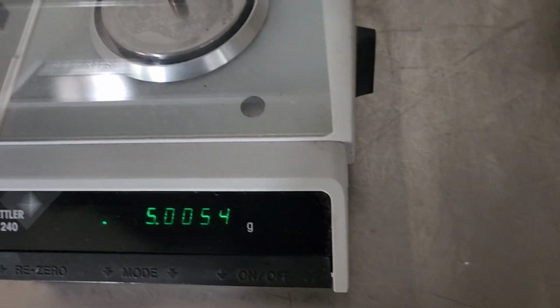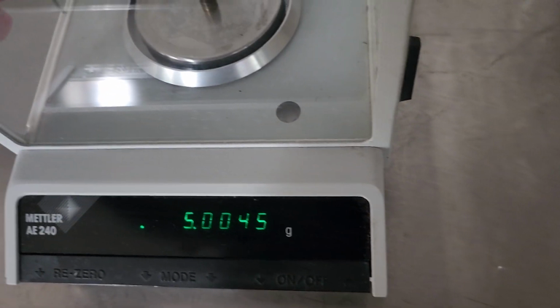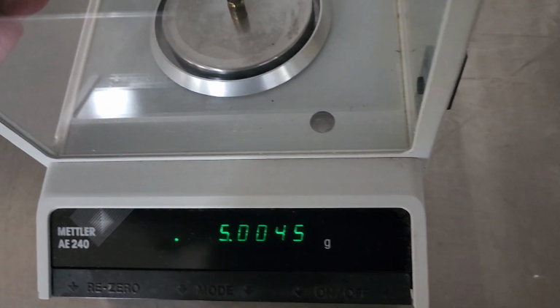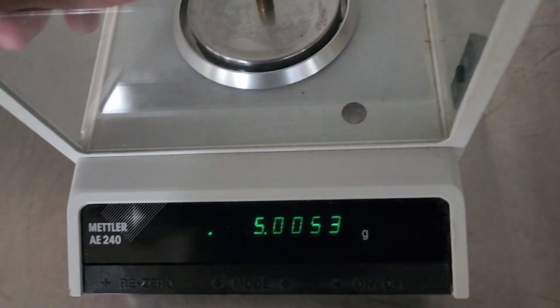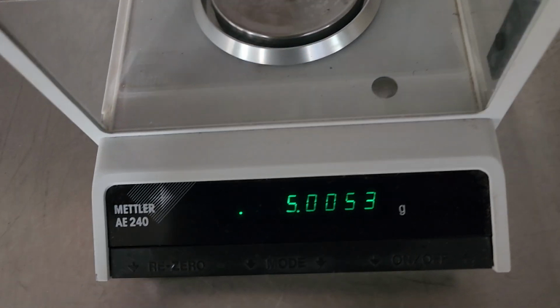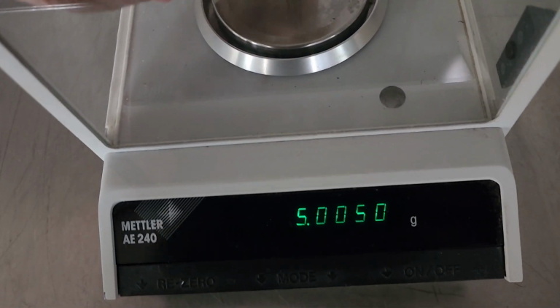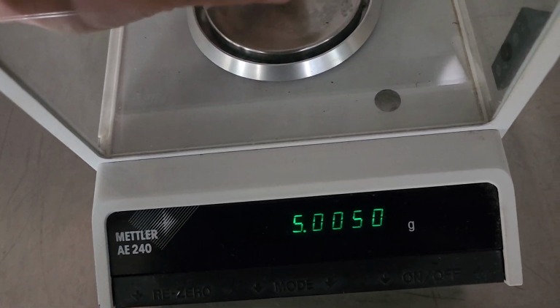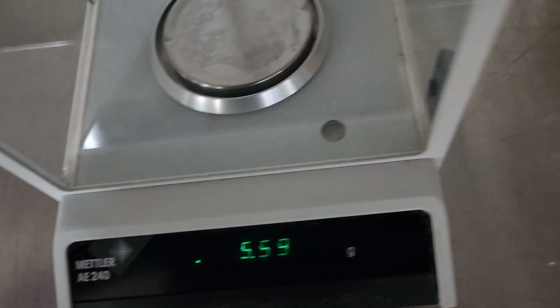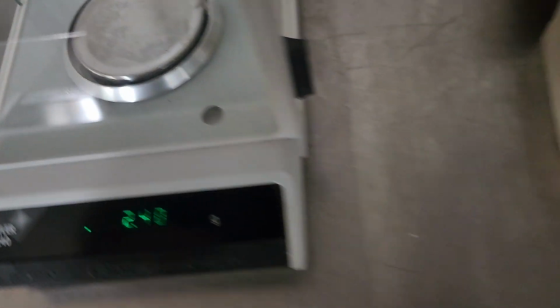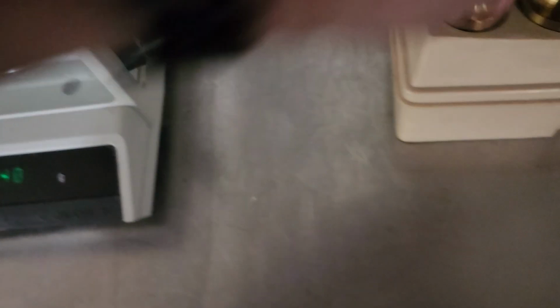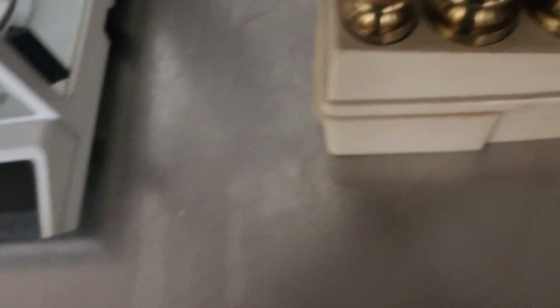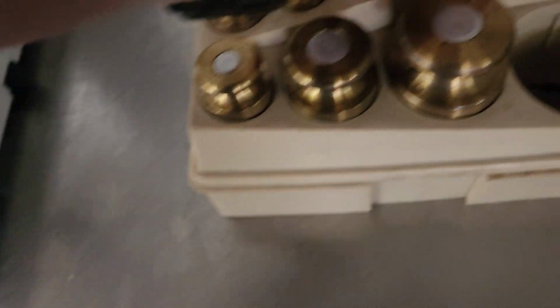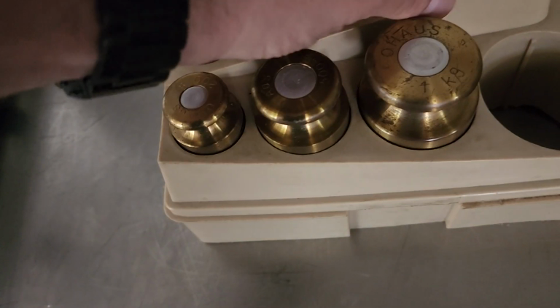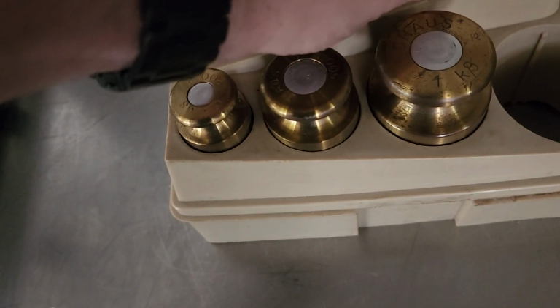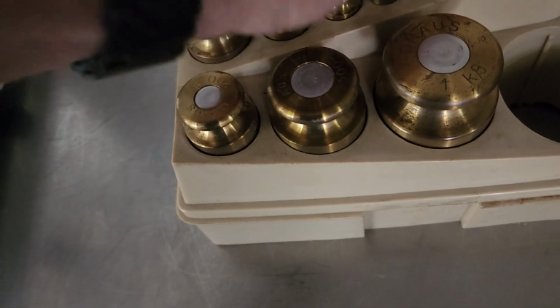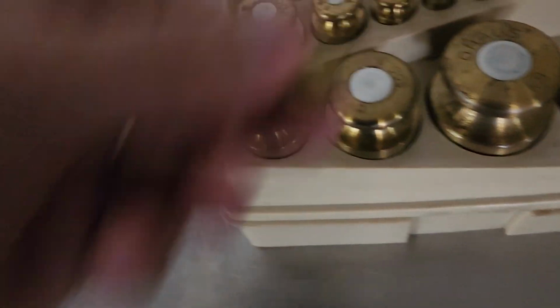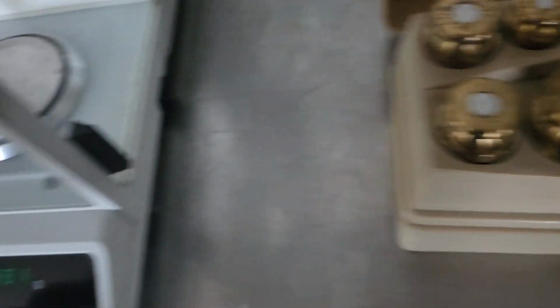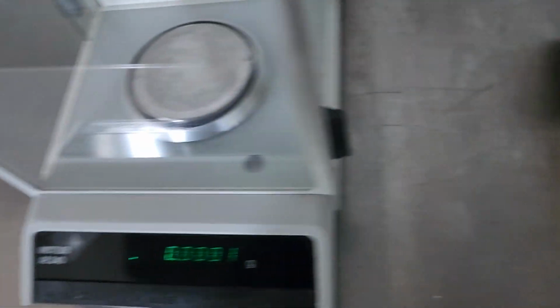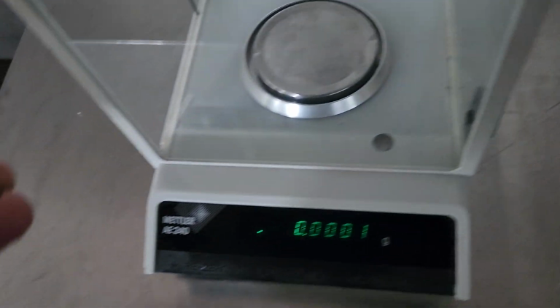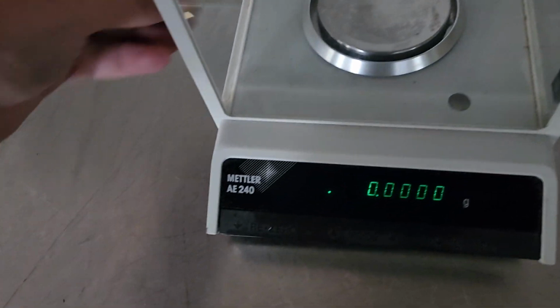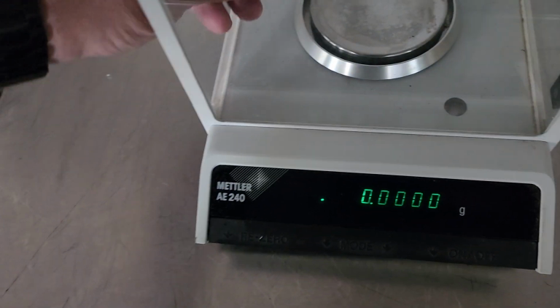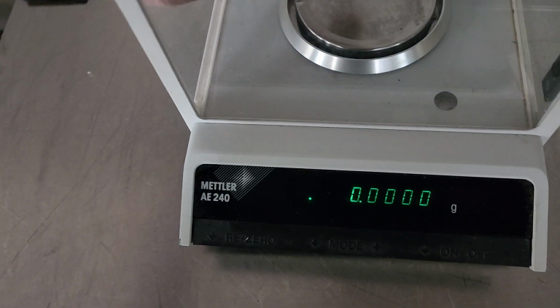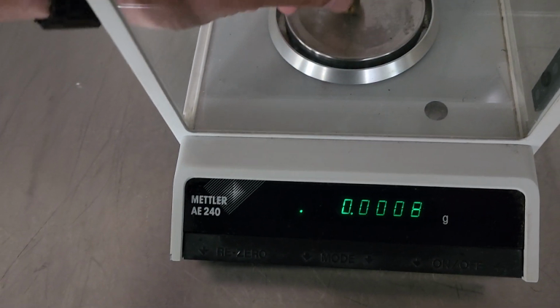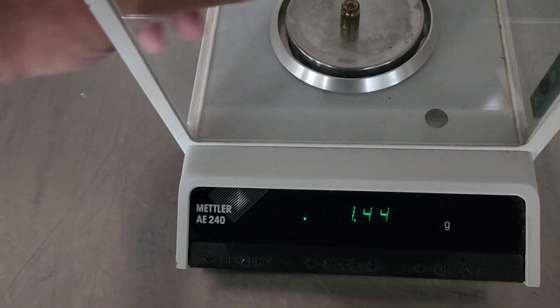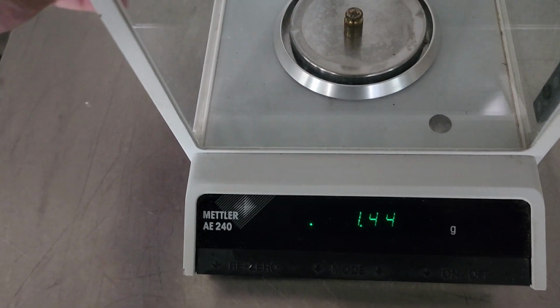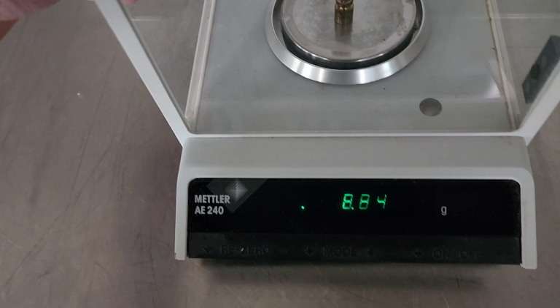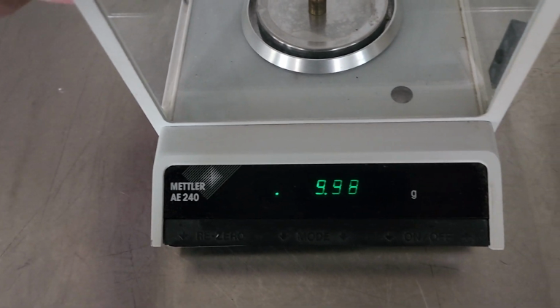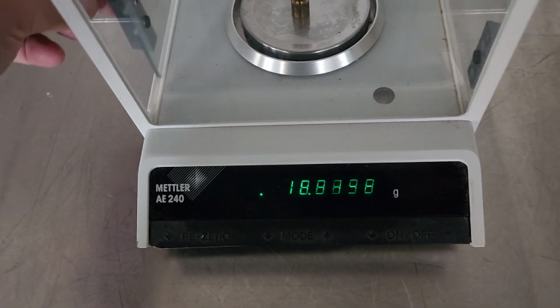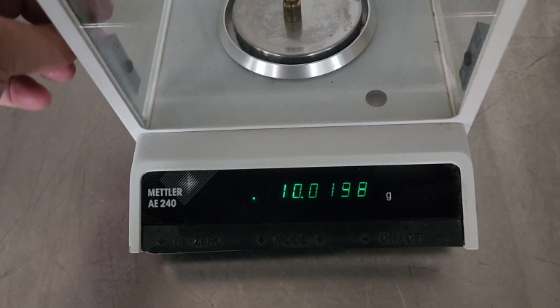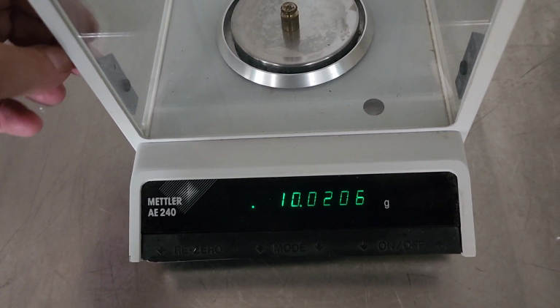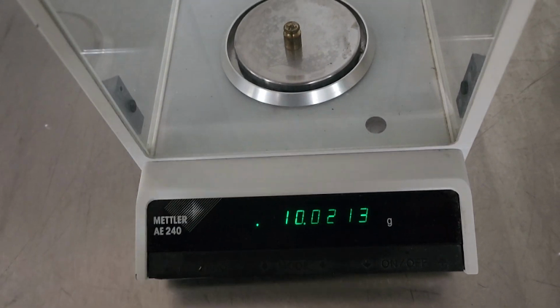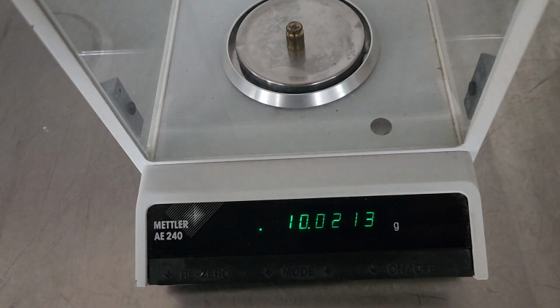So we'll take off the 5. We'll grab a 10 — or it's going to be a 20, I don't know, I can't see them. Yep, that's a 10.